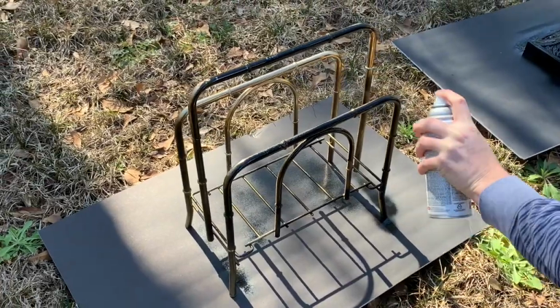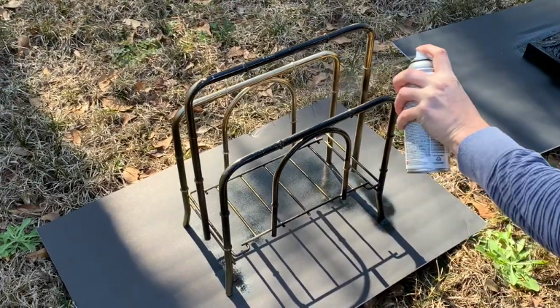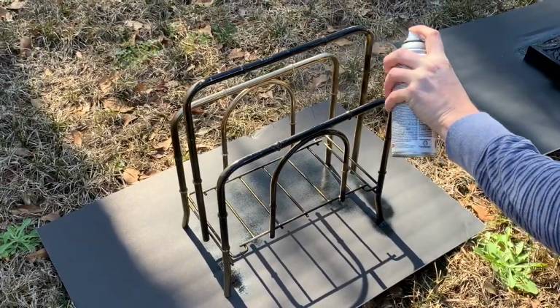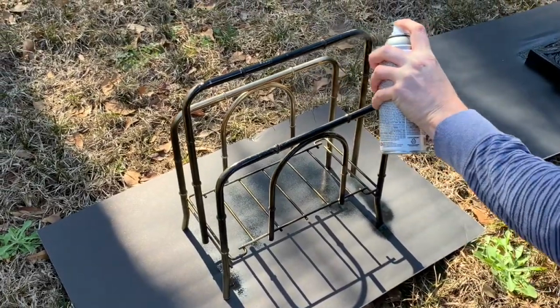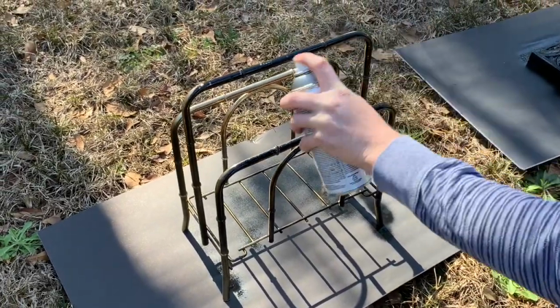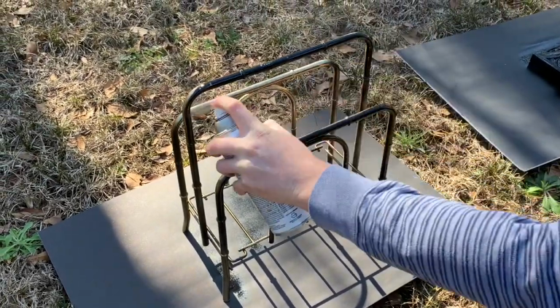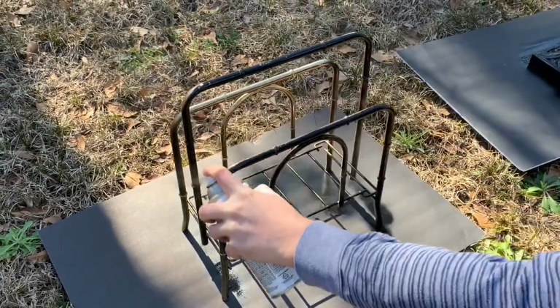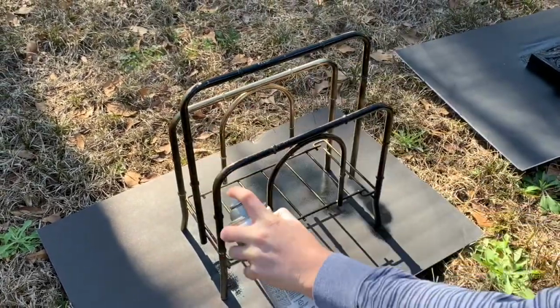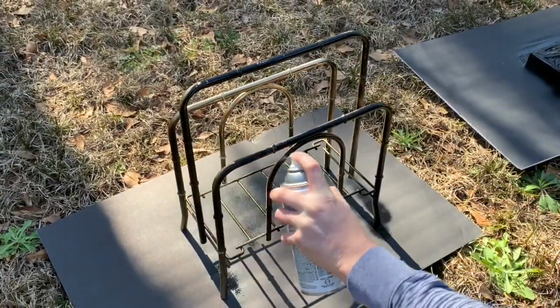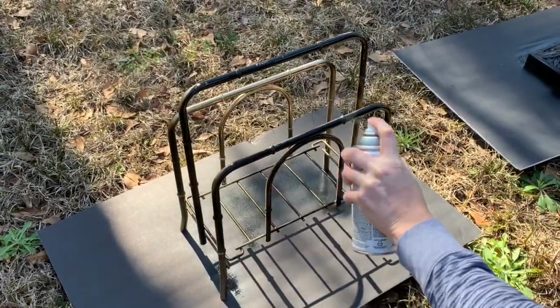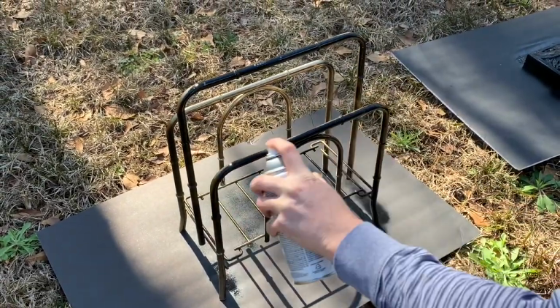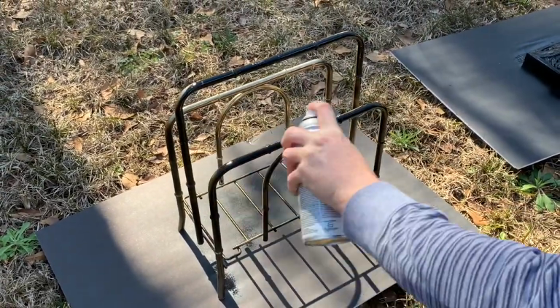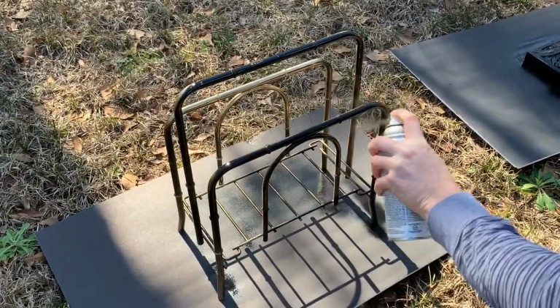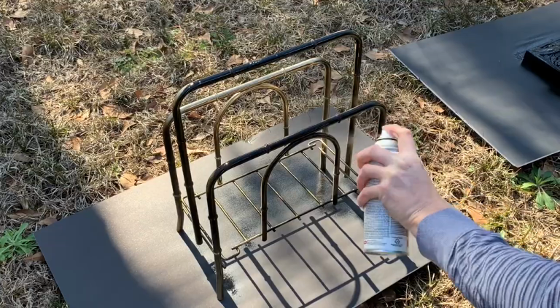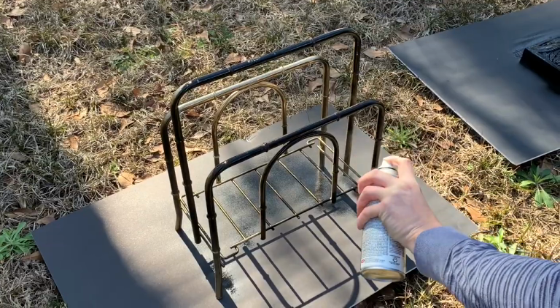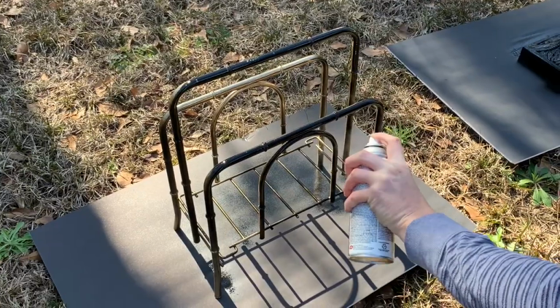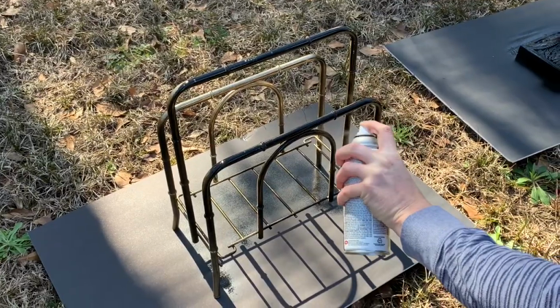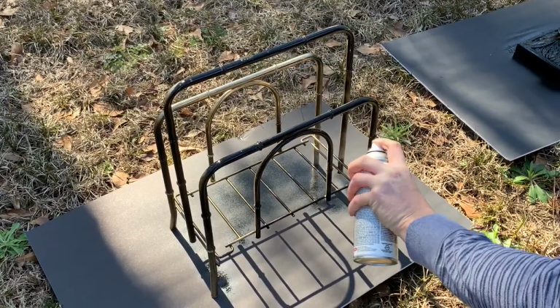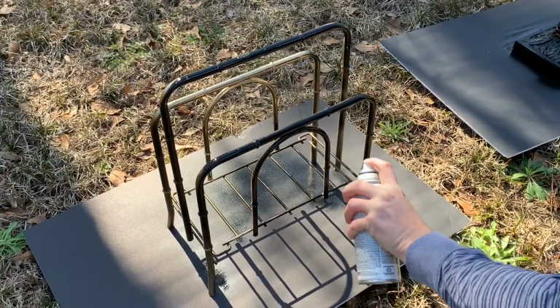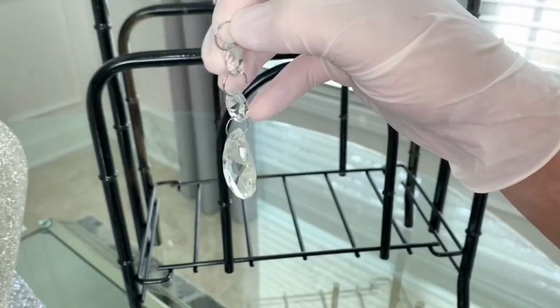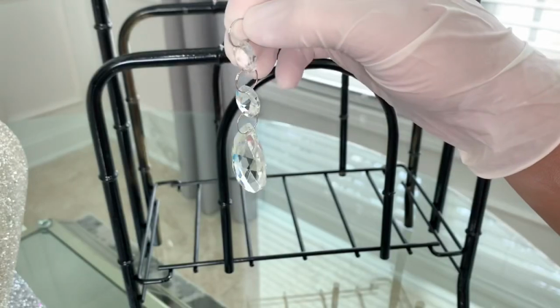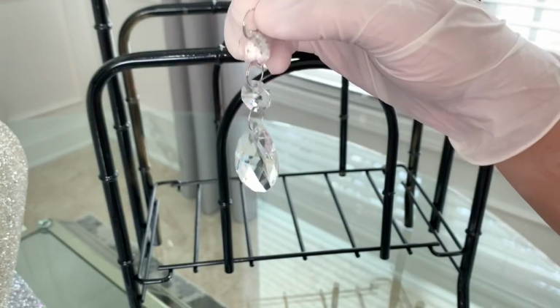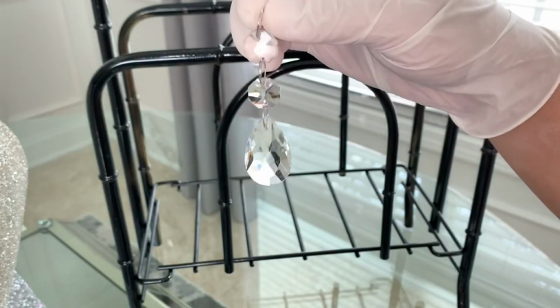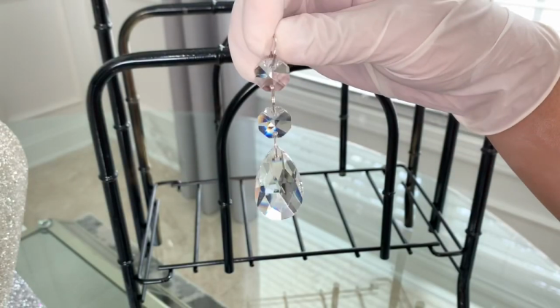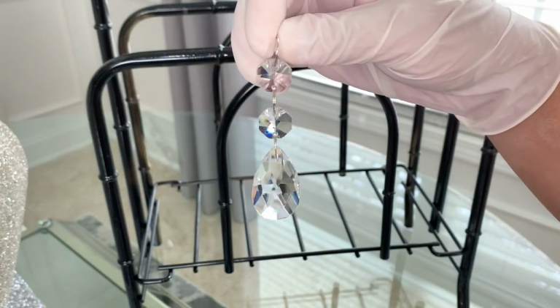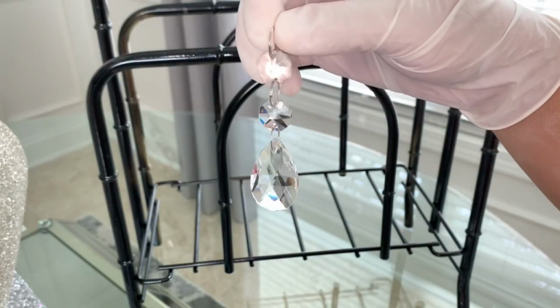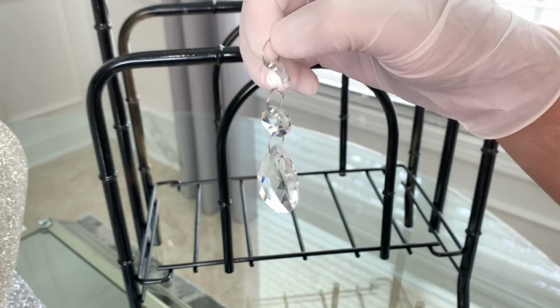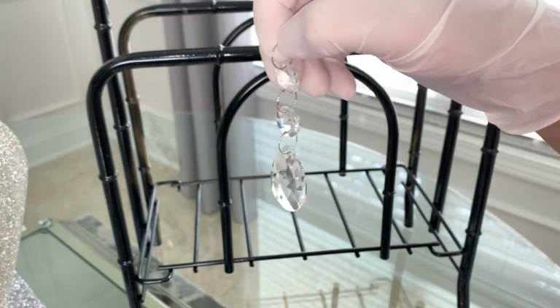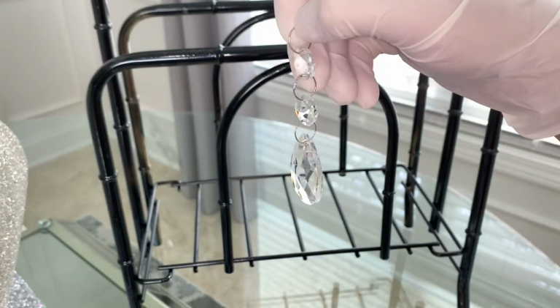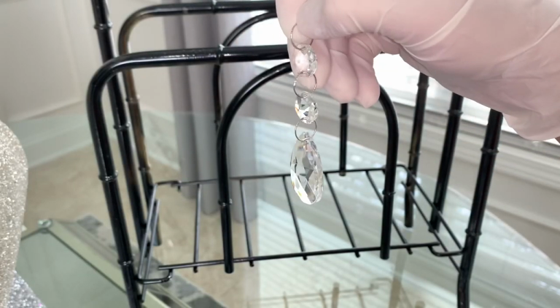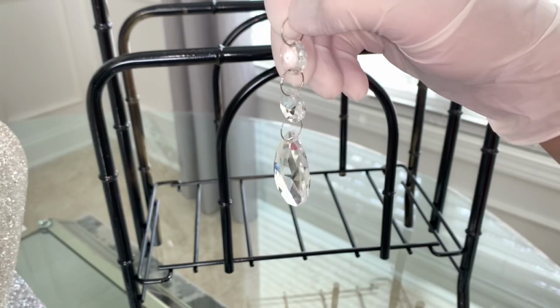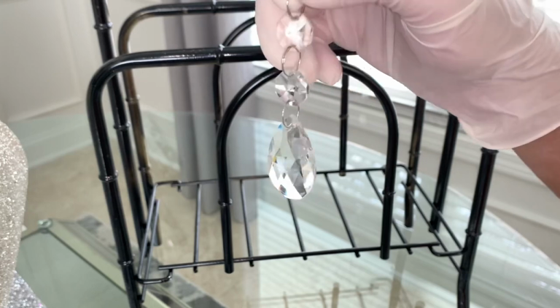I instantly pictured I was going to be spray painting it black, so I already had this black shiny spray paint. We took it outside, let it dry for a day, and when it was dry I added these dangling crystals I had laying around.